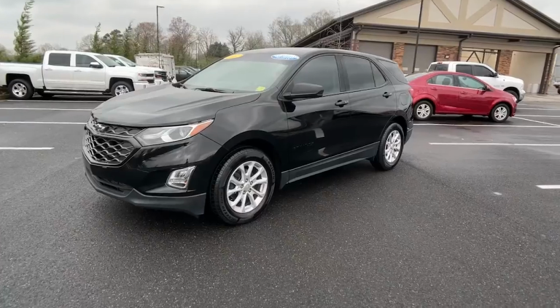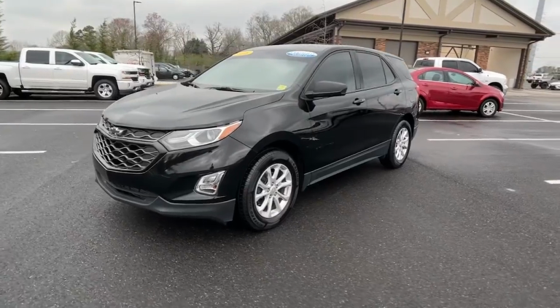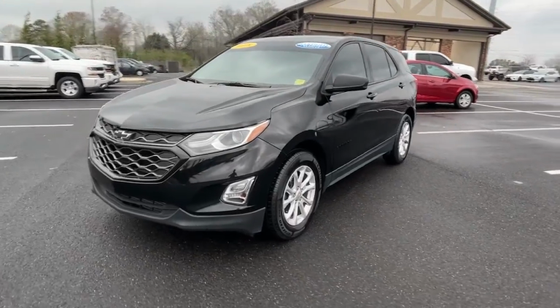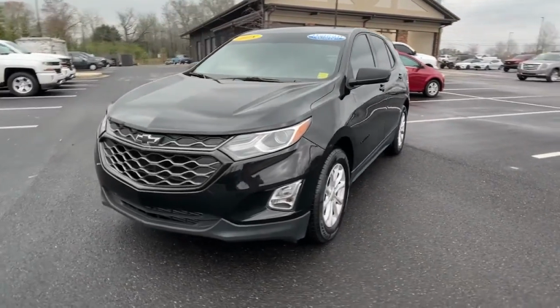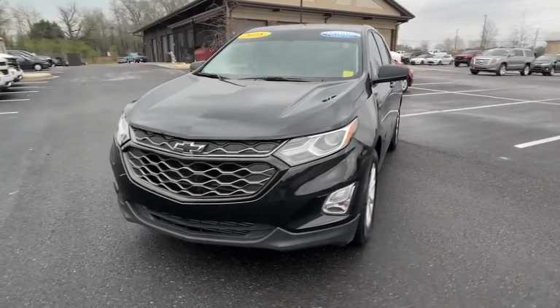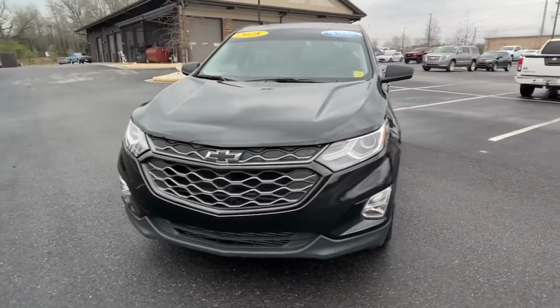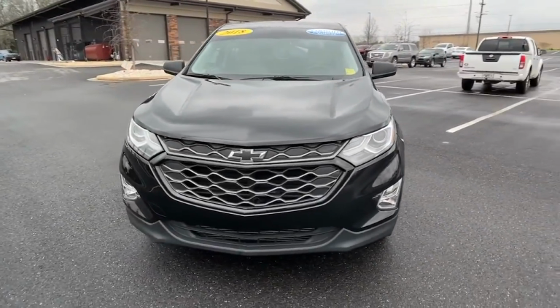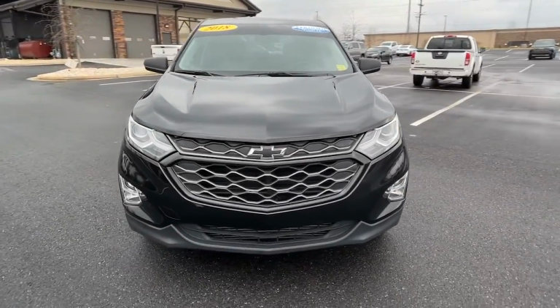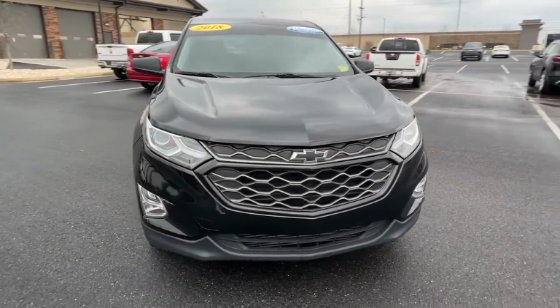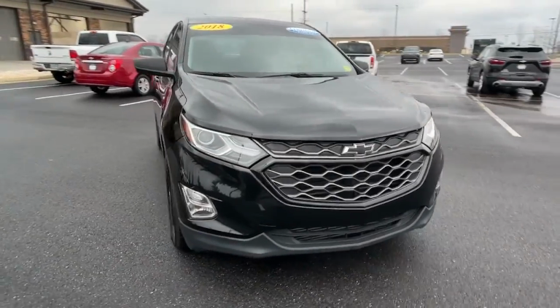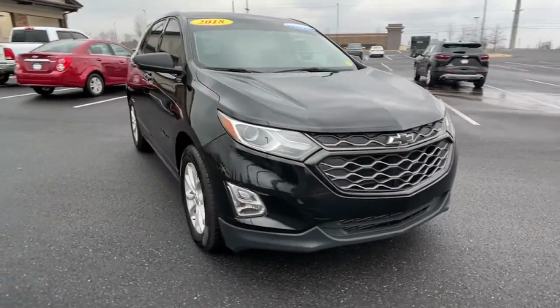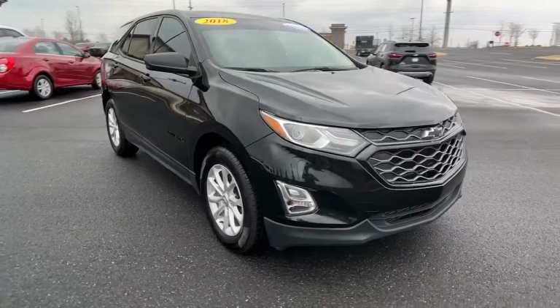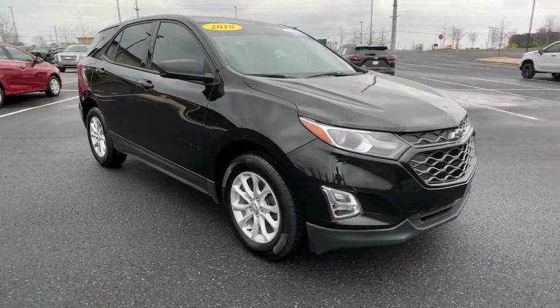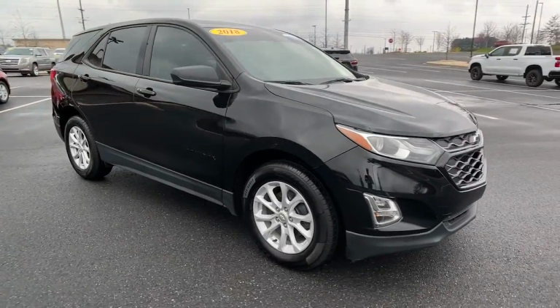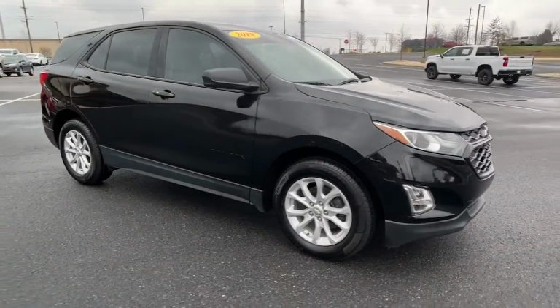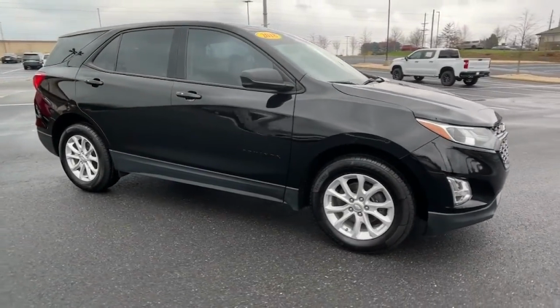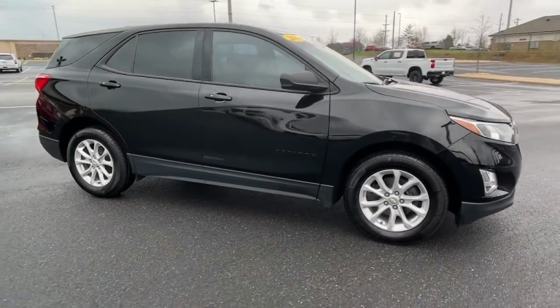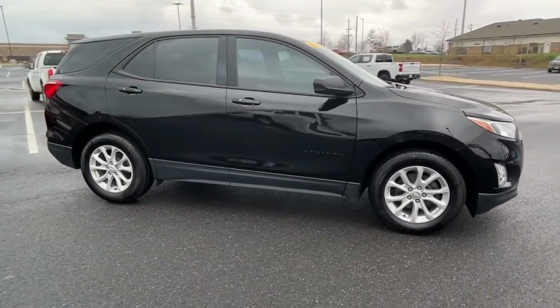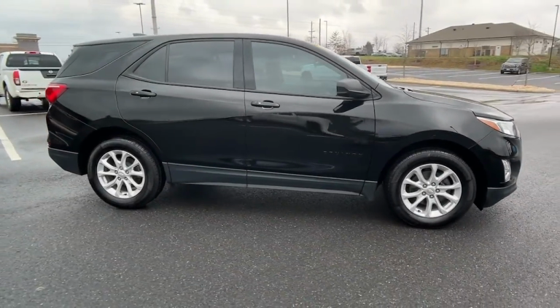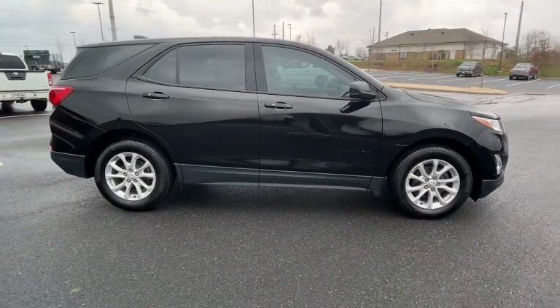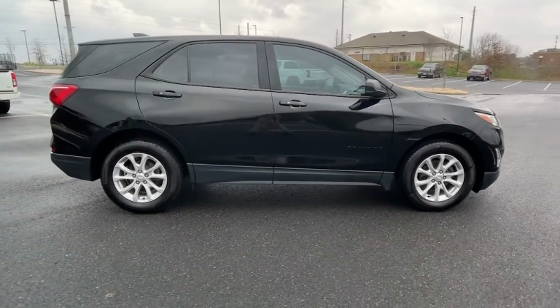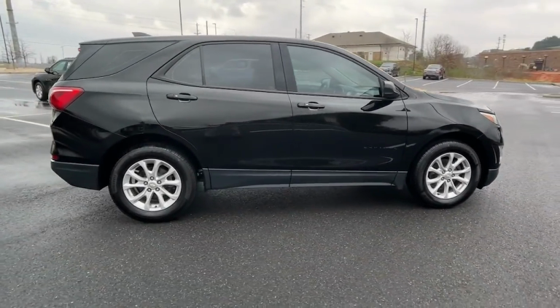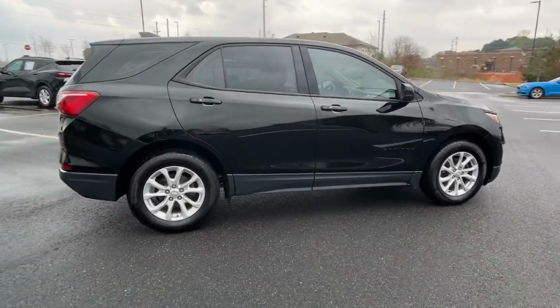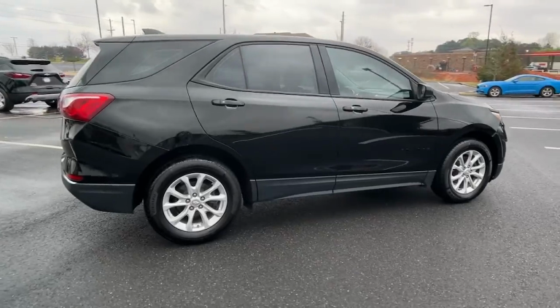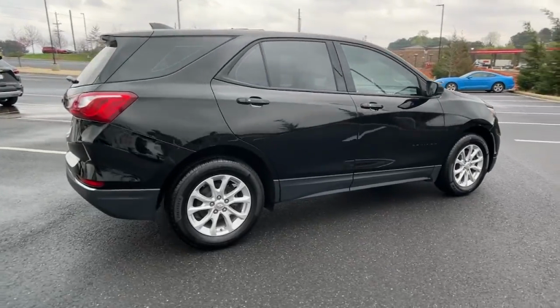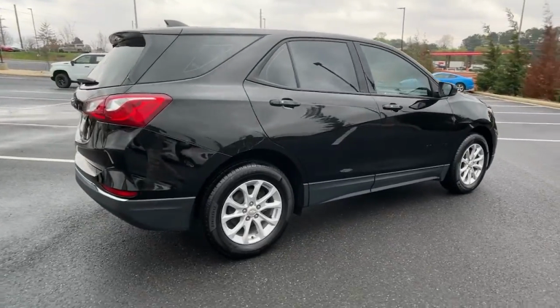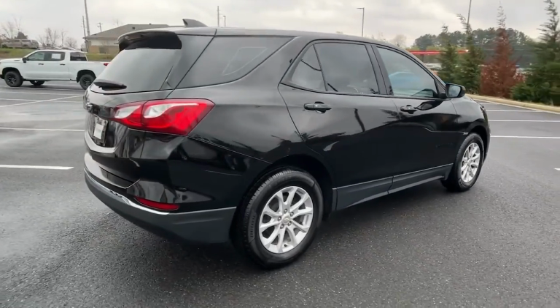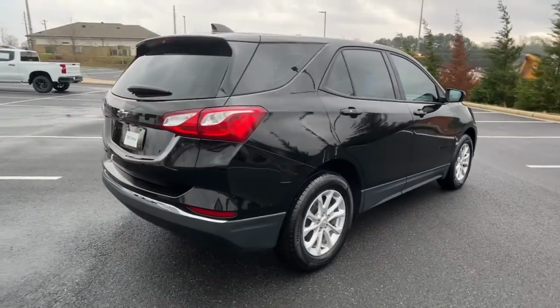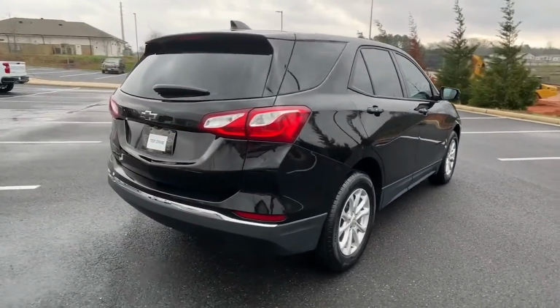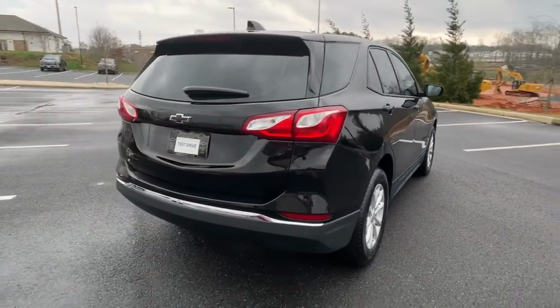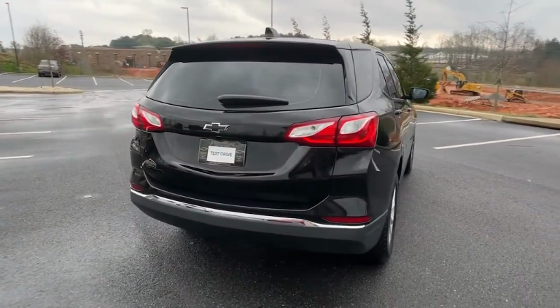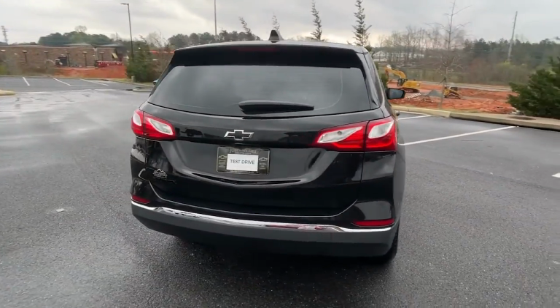Get acquainted with the 2018 Chevrolet Equinox. This vehicle is an outstanding buy with fewer than 70,000 miles on the odometer. The Chevrolet Equinox, the small SUV with a big spirit of adventure.